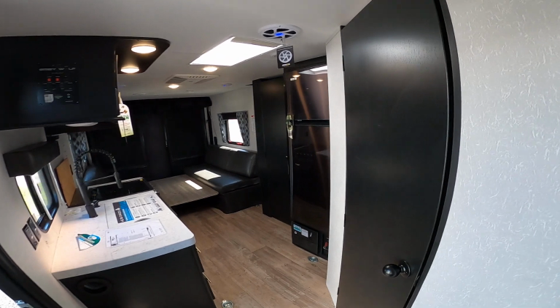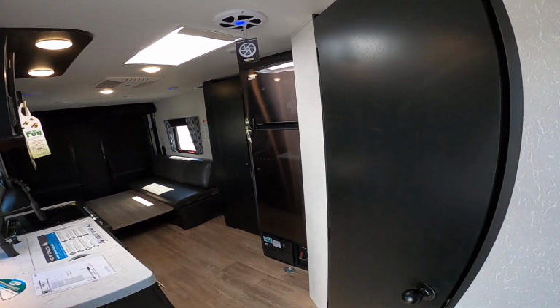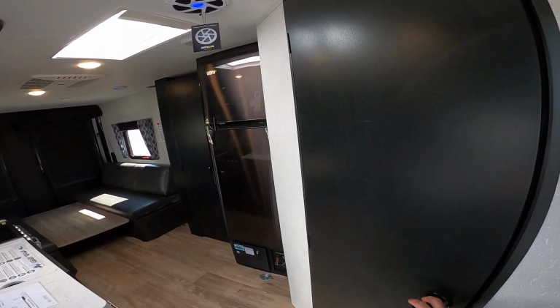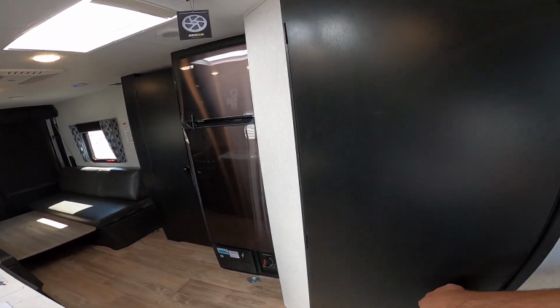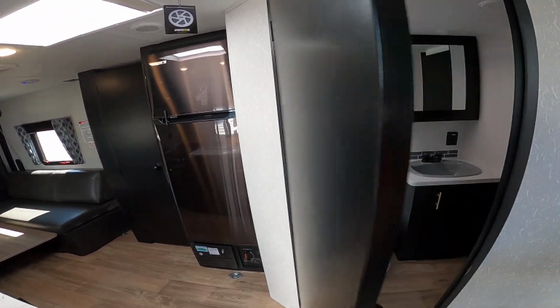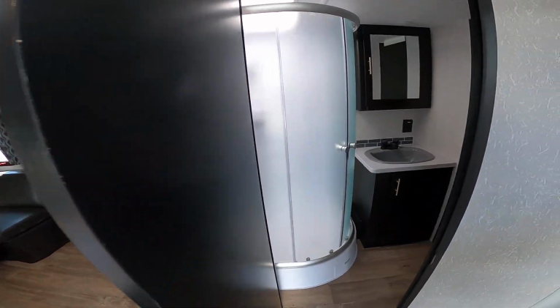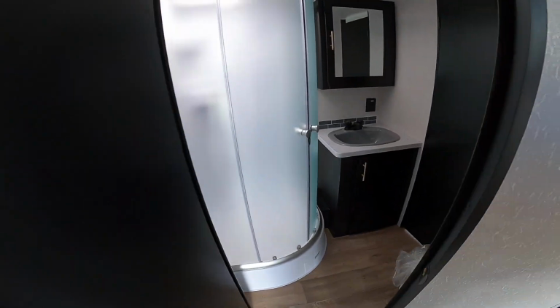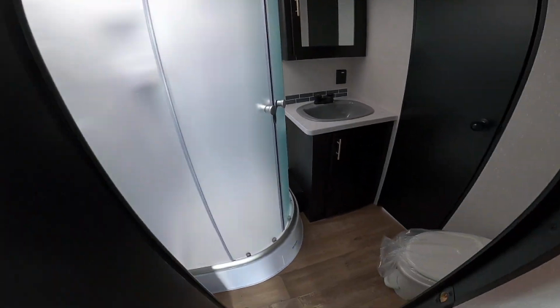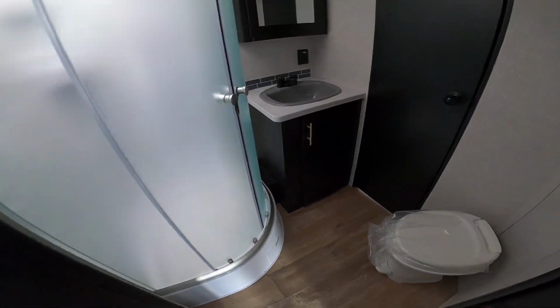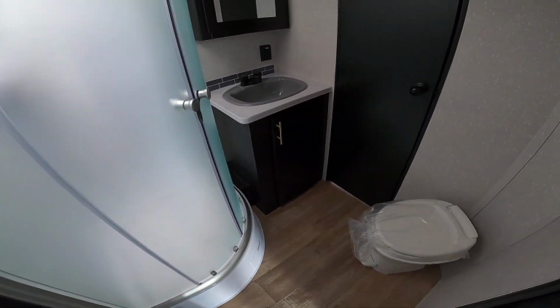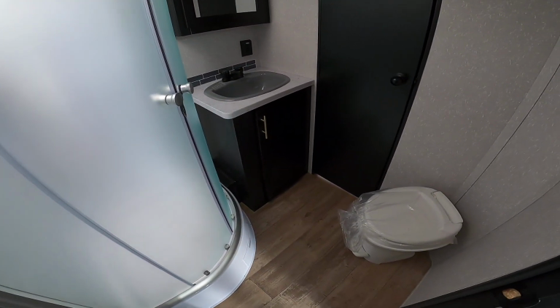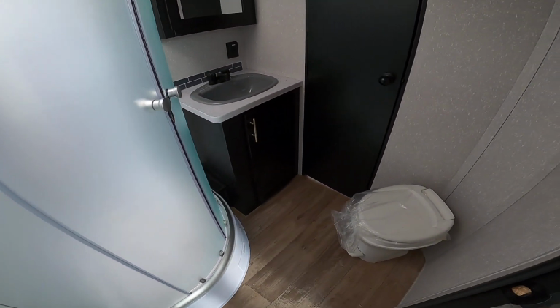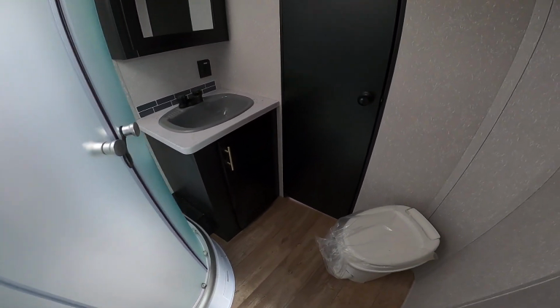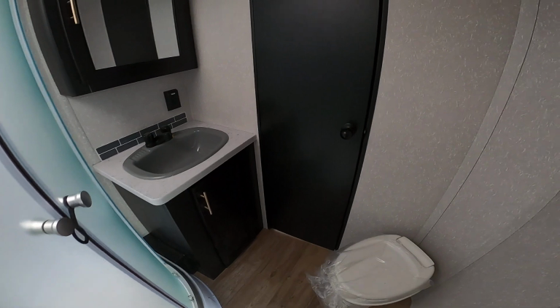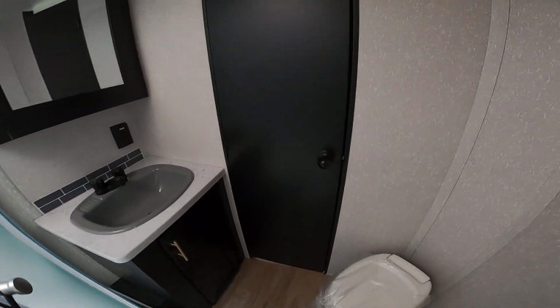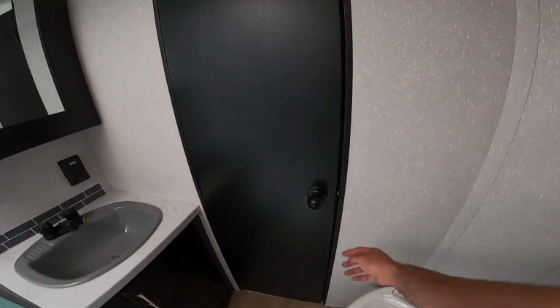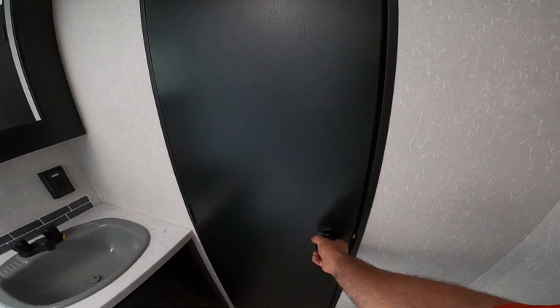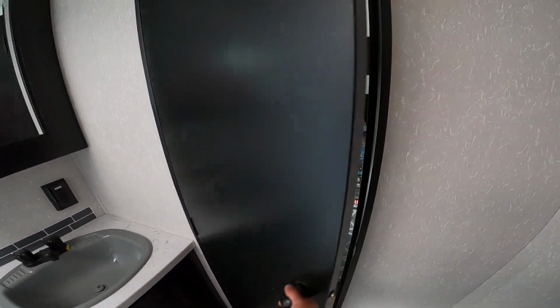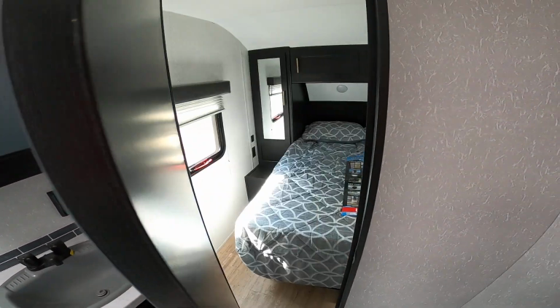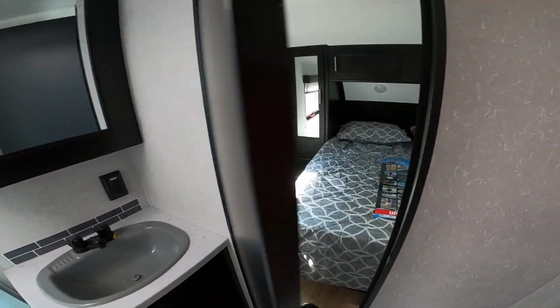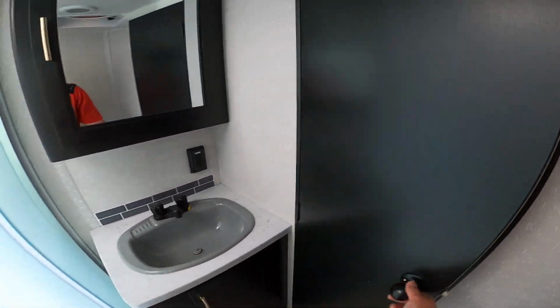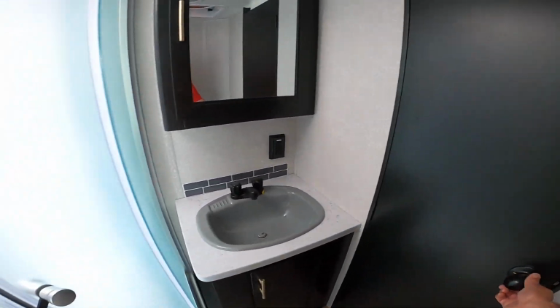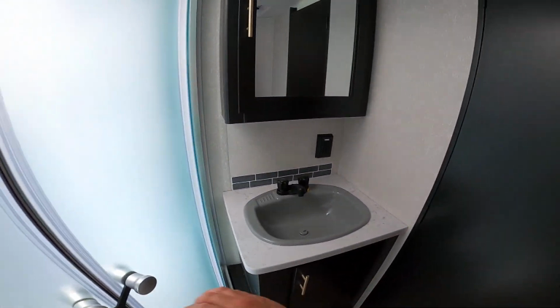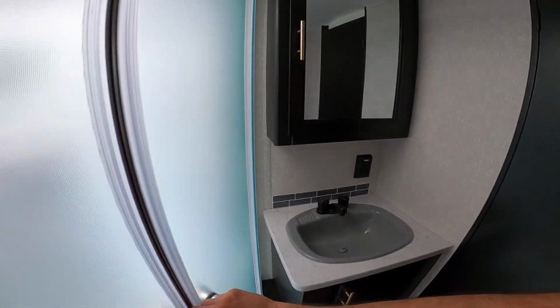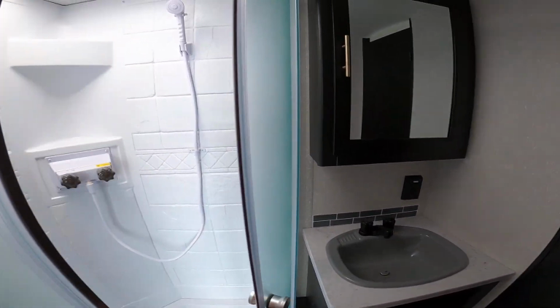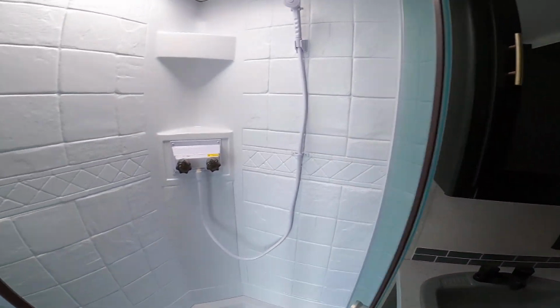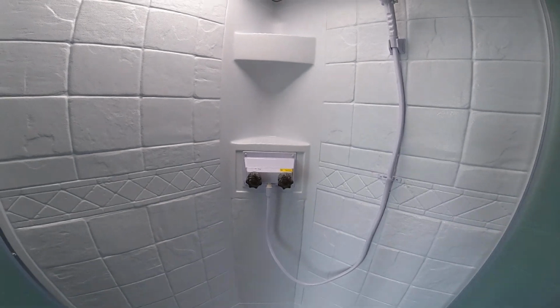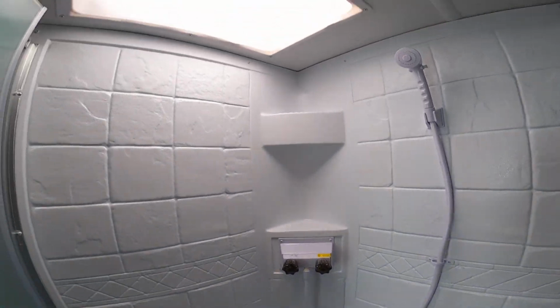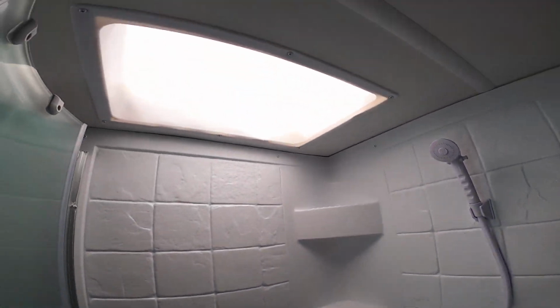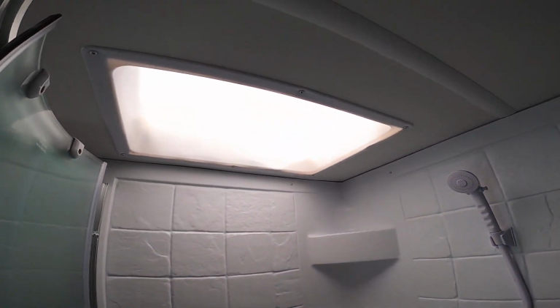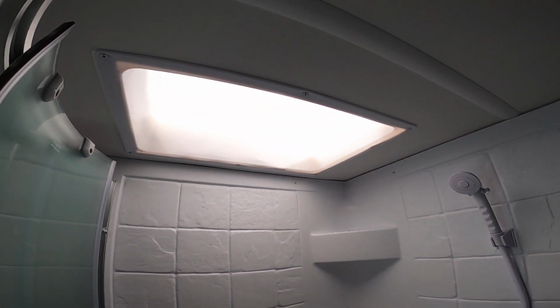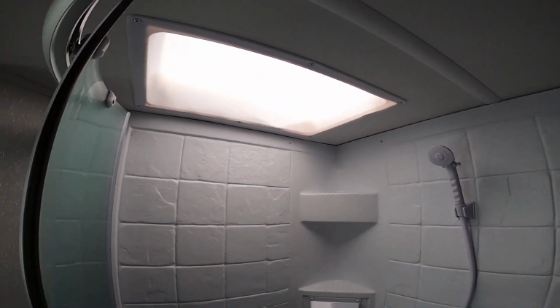This one does have the walk-around bathroom, so you can access it from the master bedroom and from outside. There's a big glass door shower, and here is the skylight.